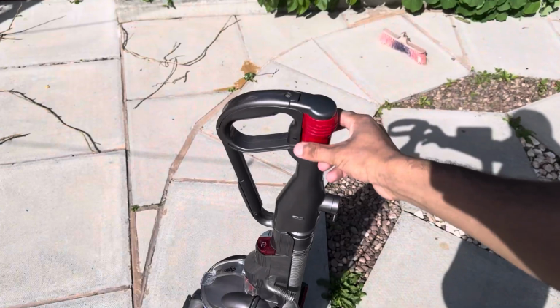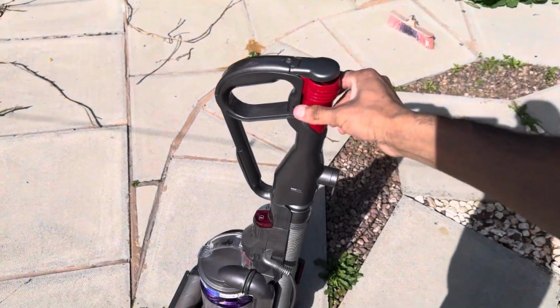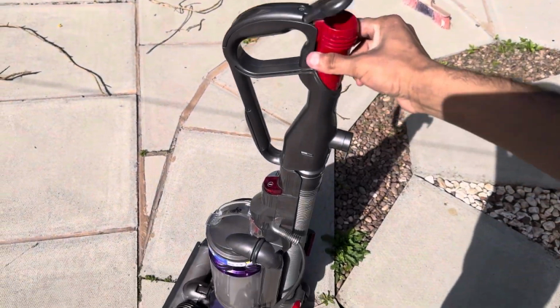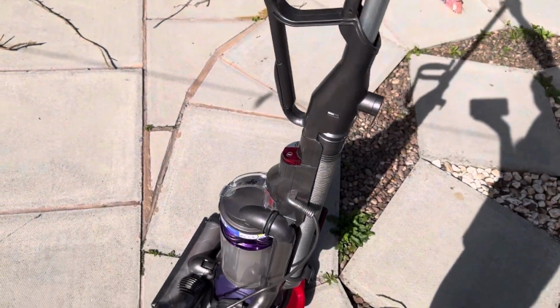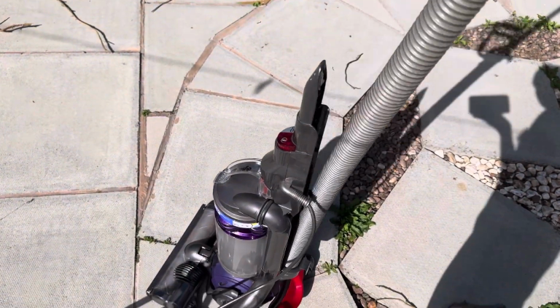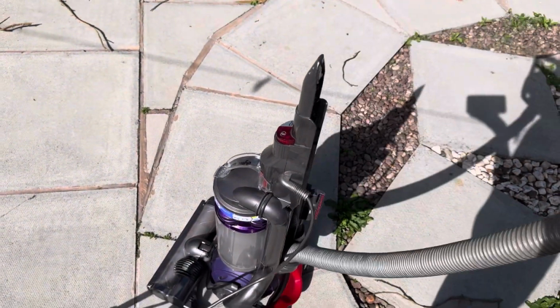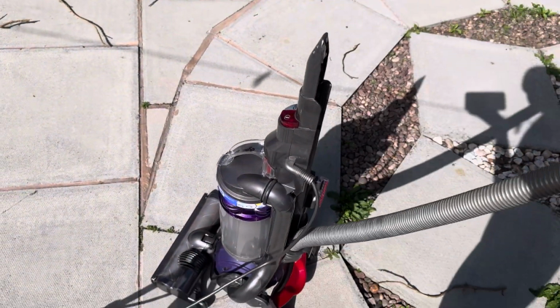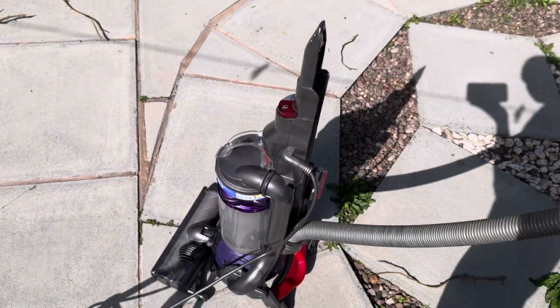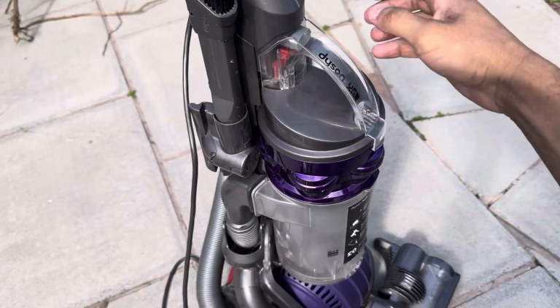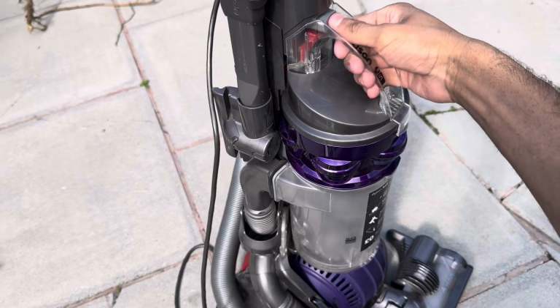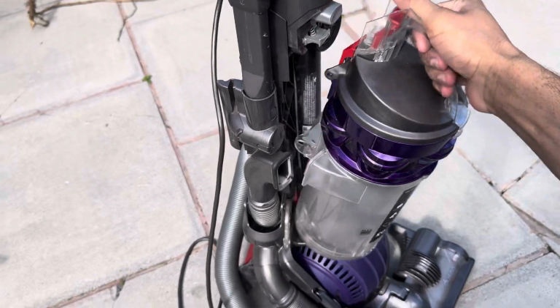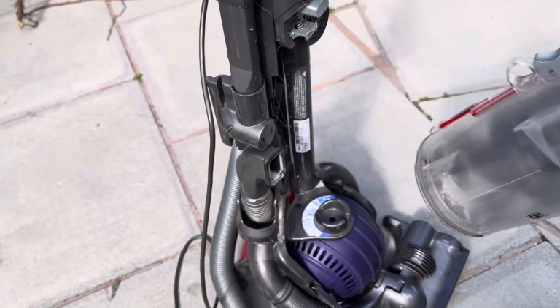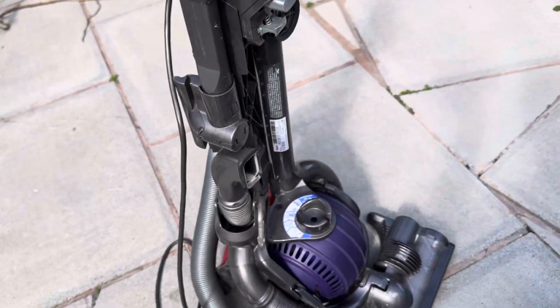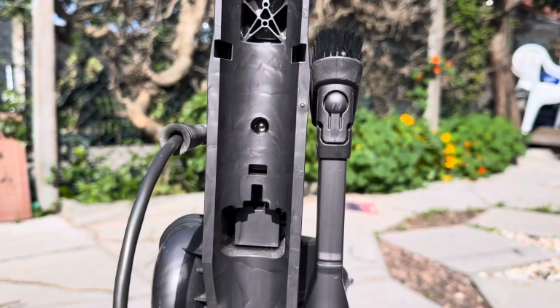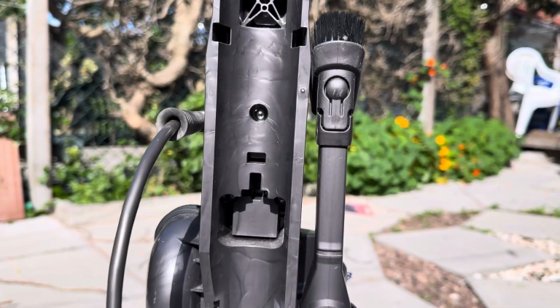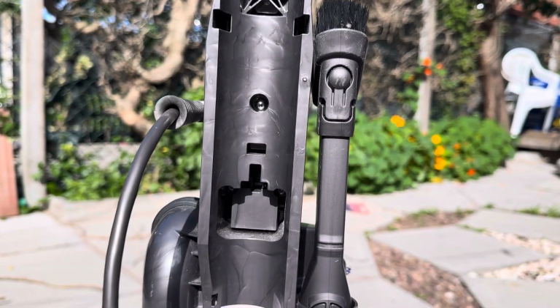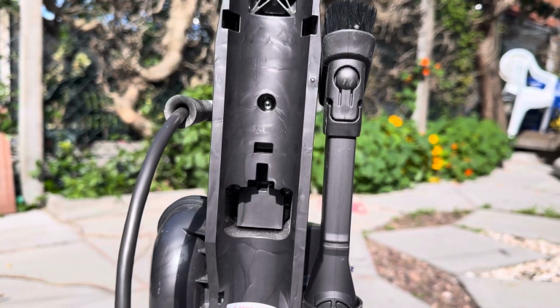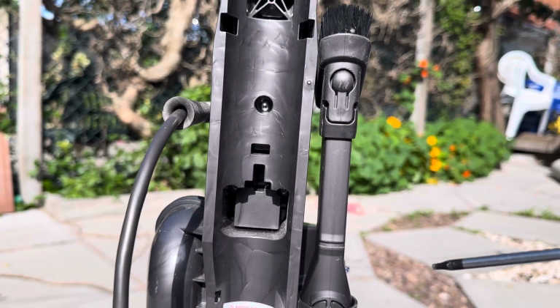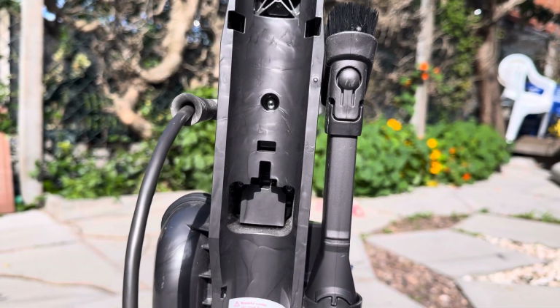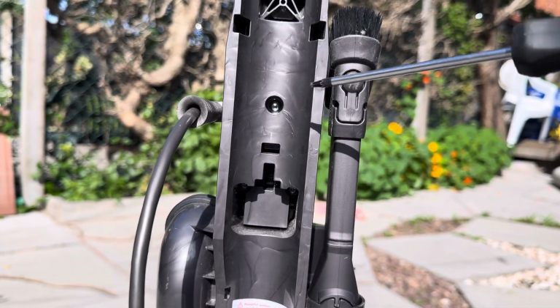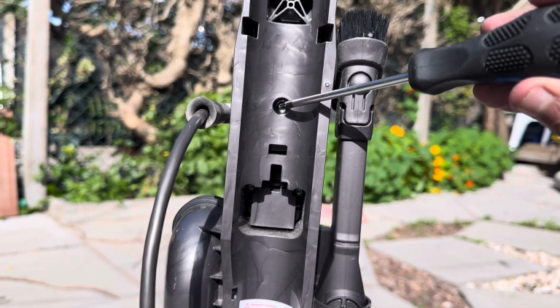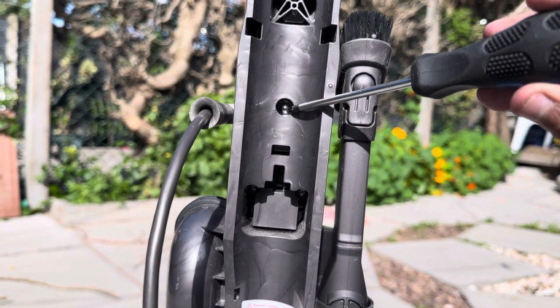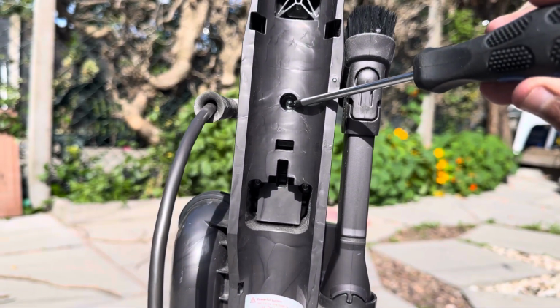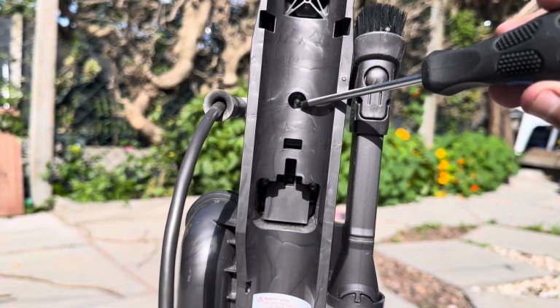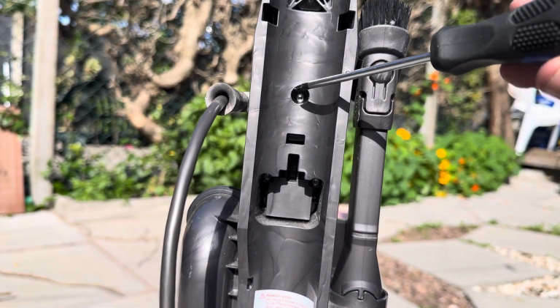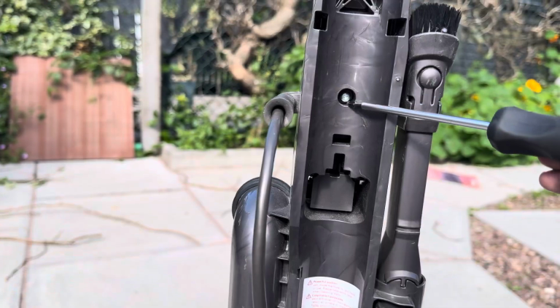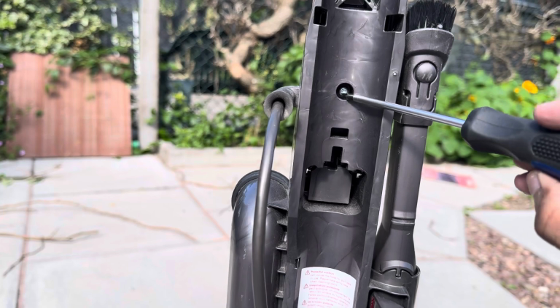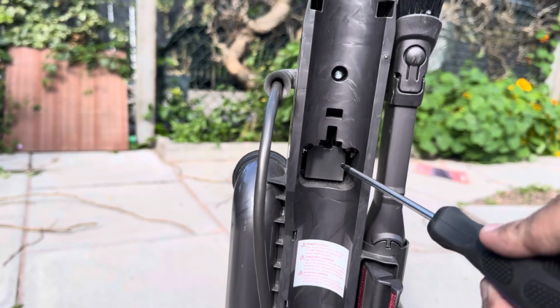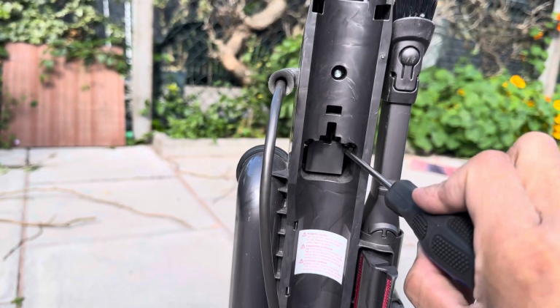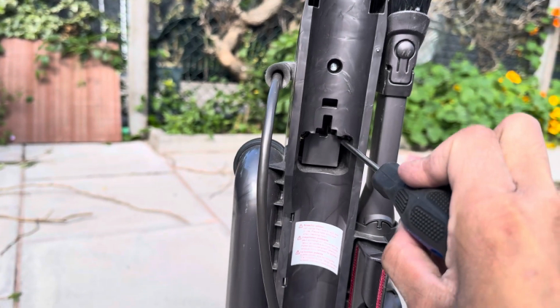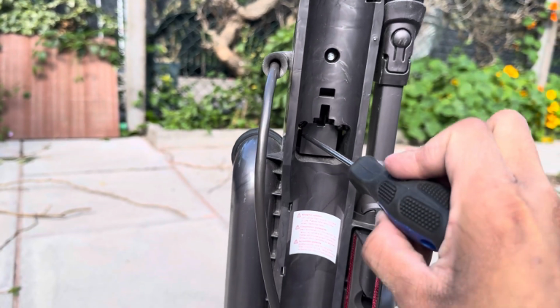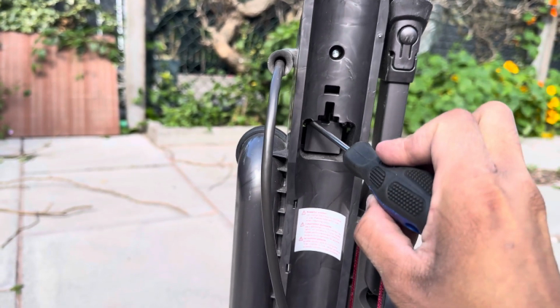Lift up on the wand so that it comes away from the machine. Remove the bin and cyclone. On the back of the machine remove the following screws — there are three of them in total: one, two, and three.